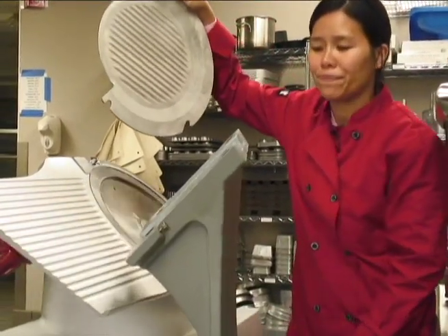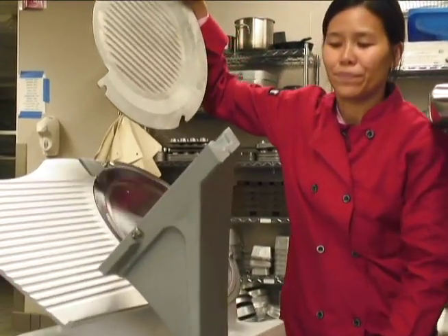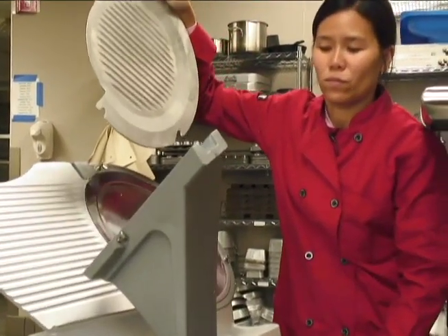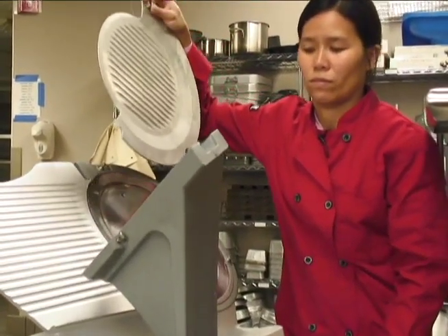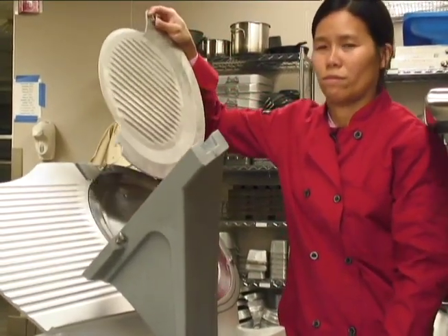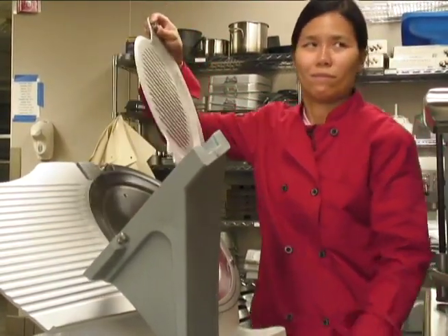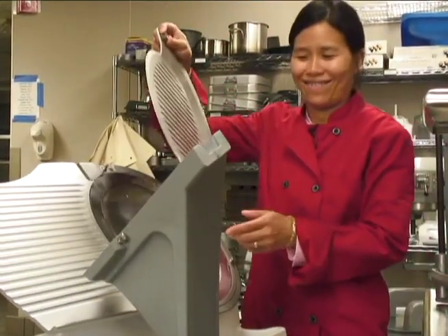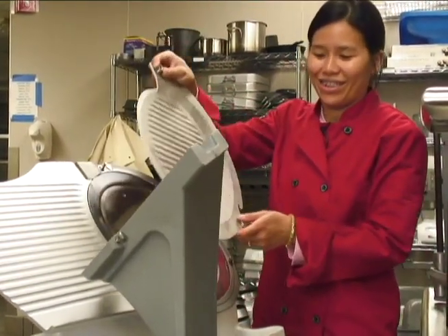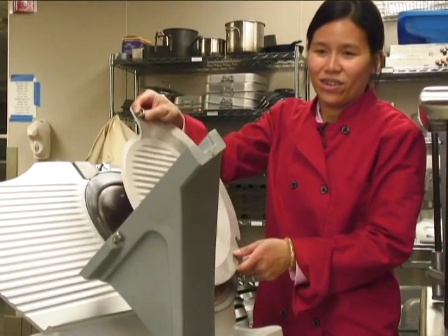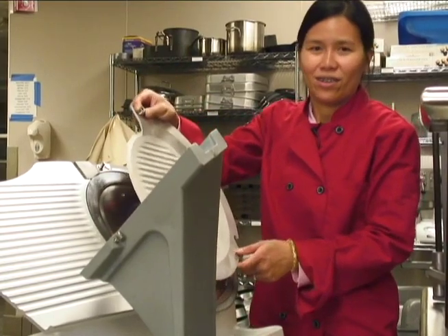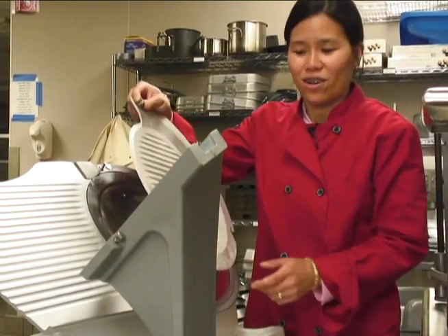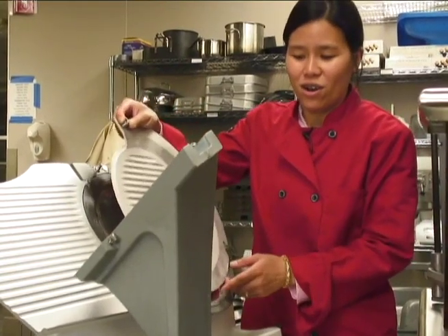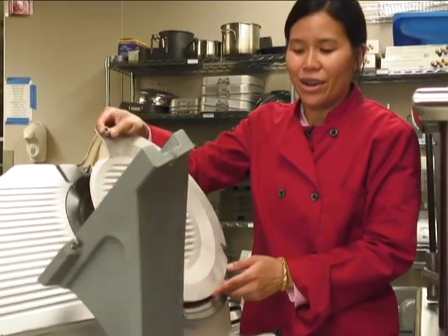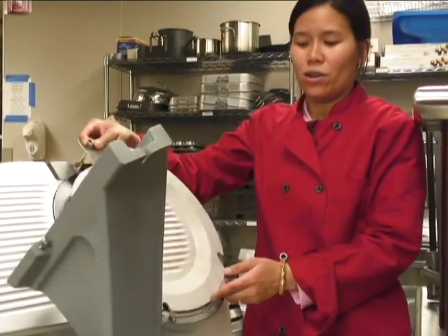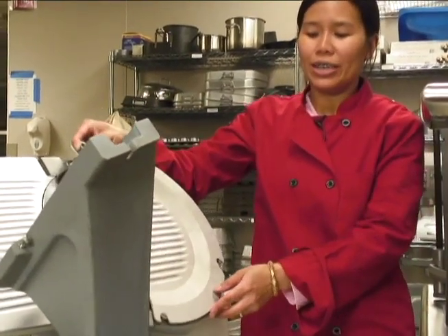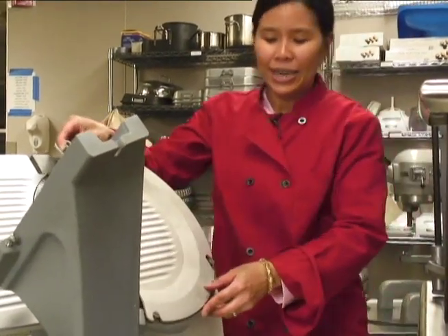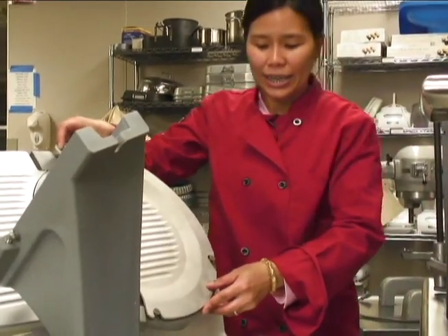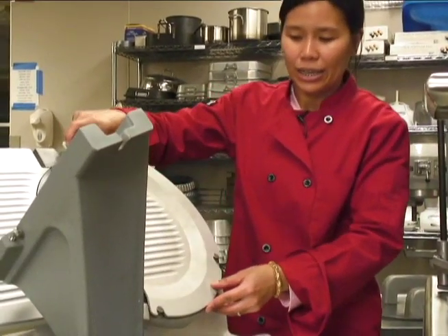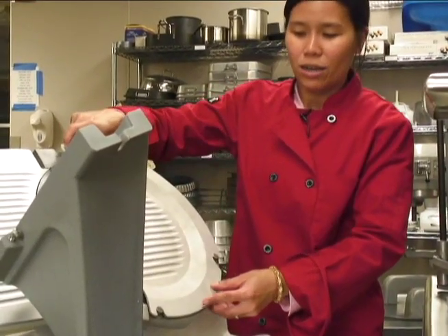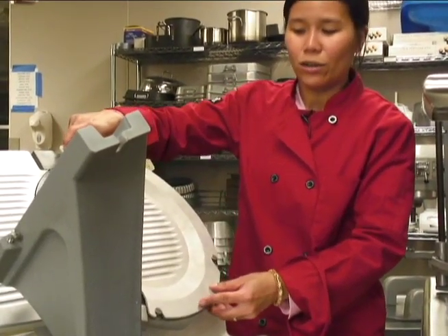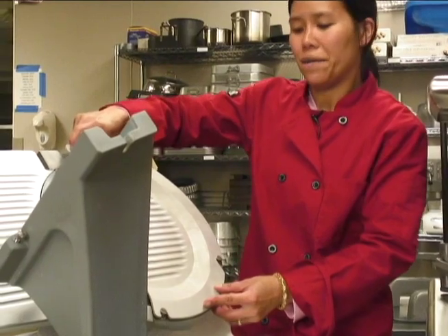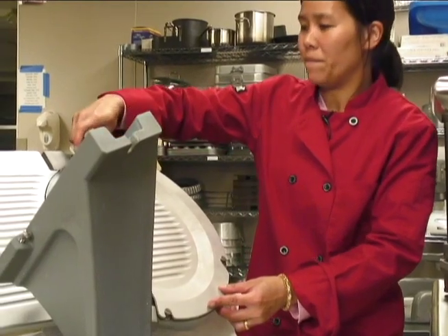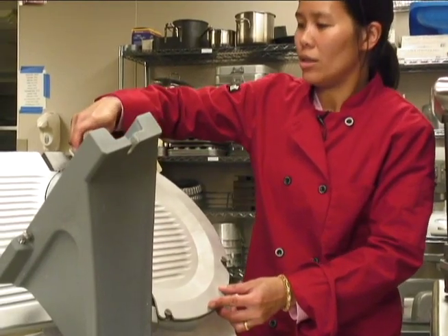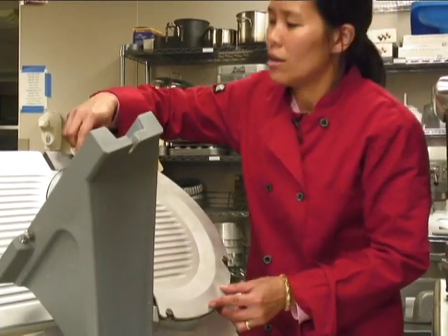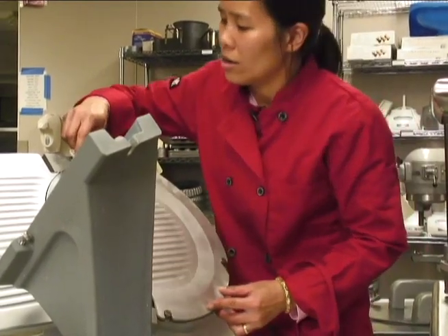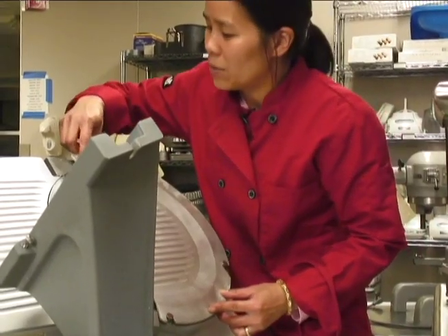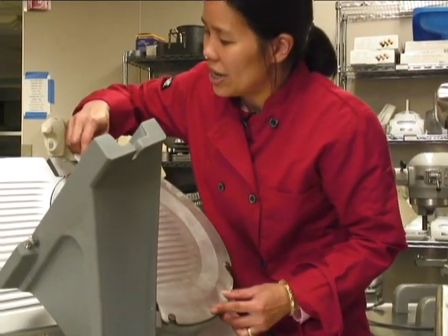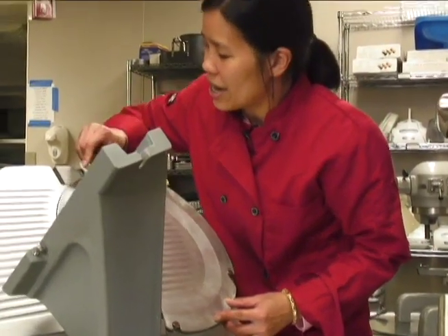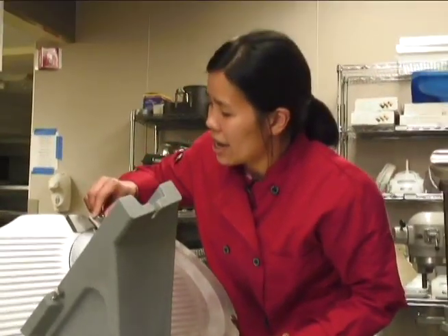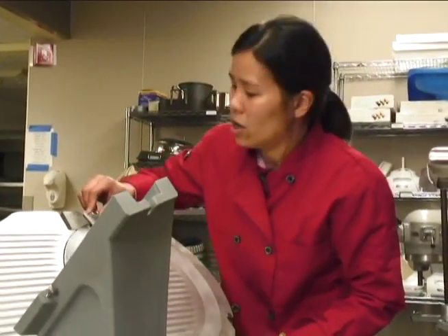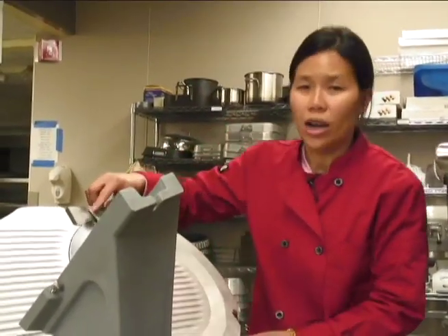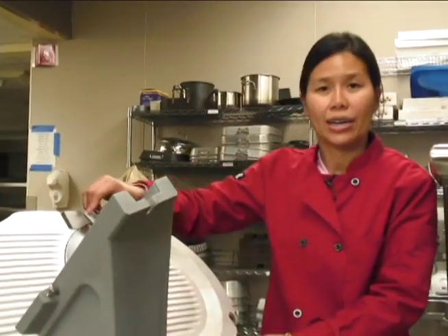I'm going to slide this onto the machine and then lock it in.